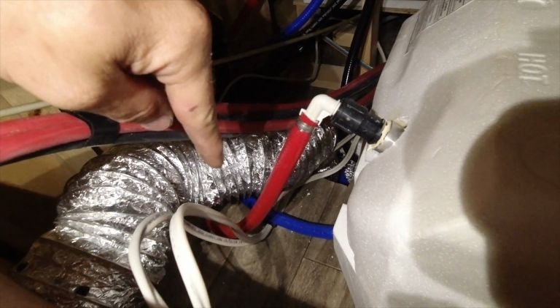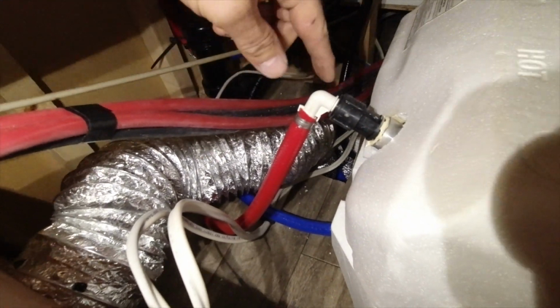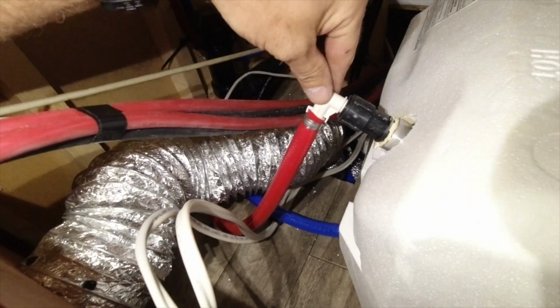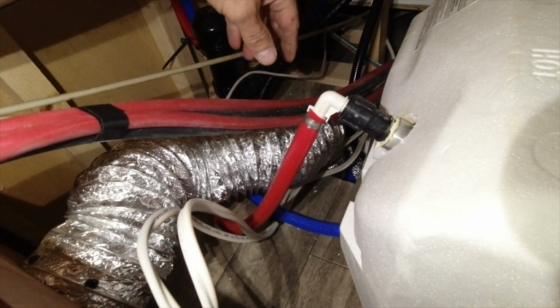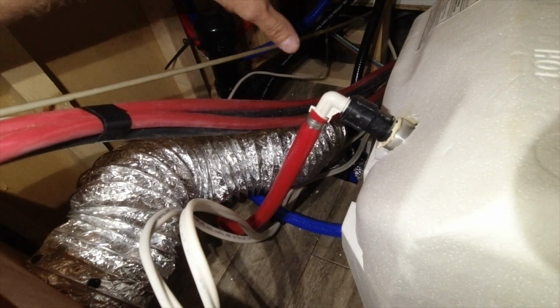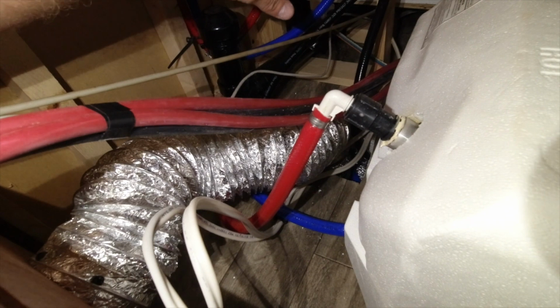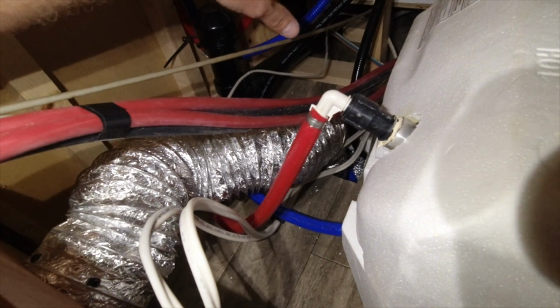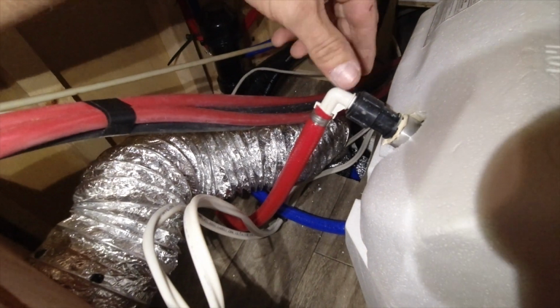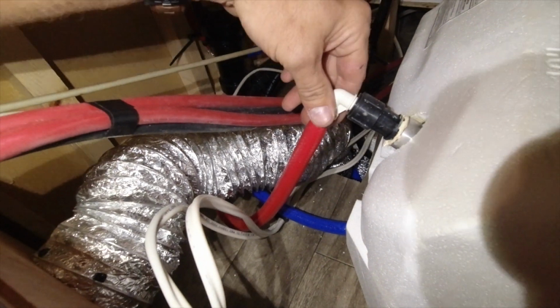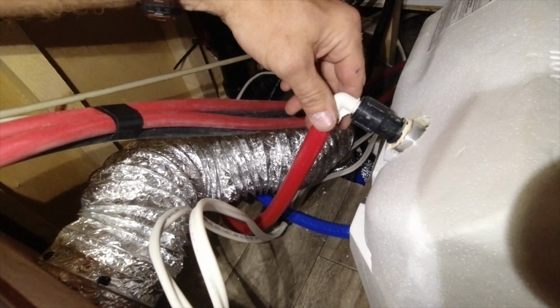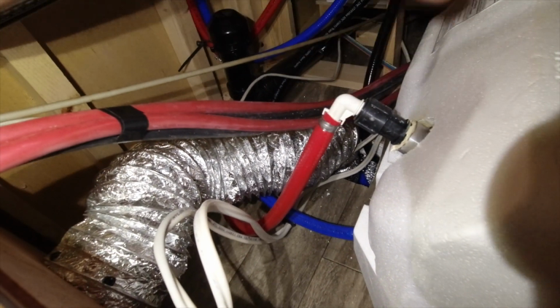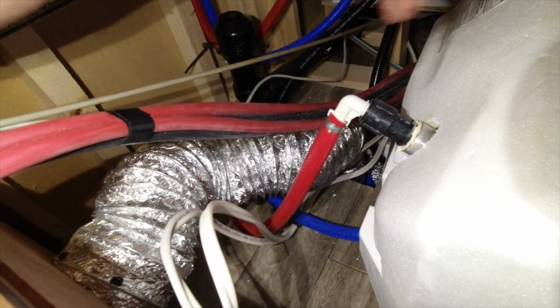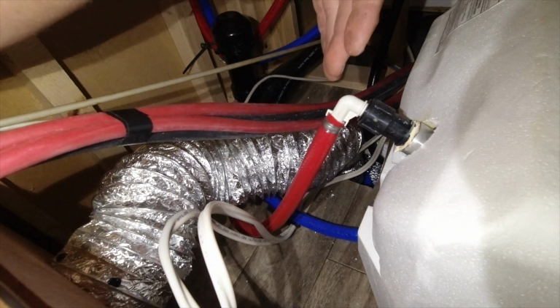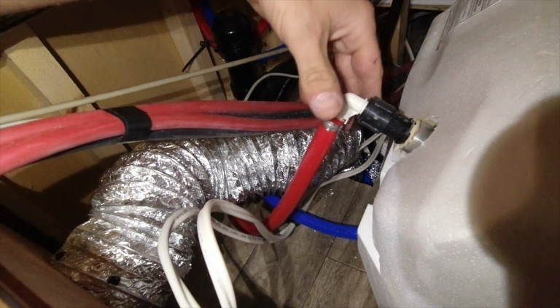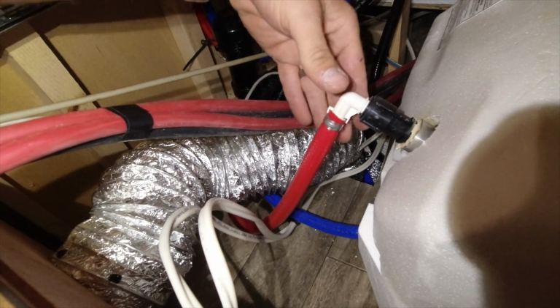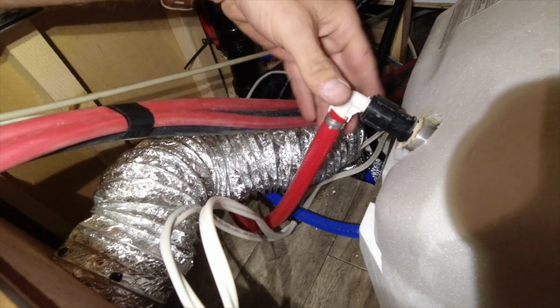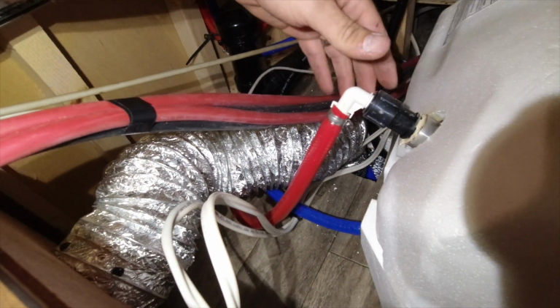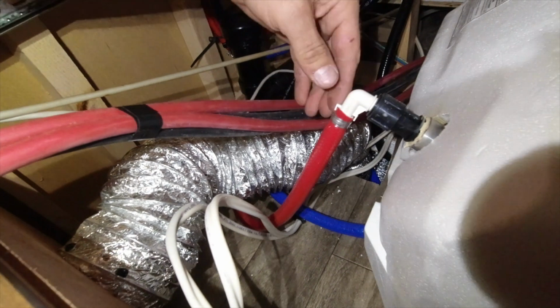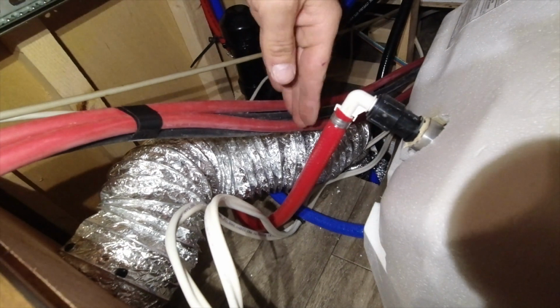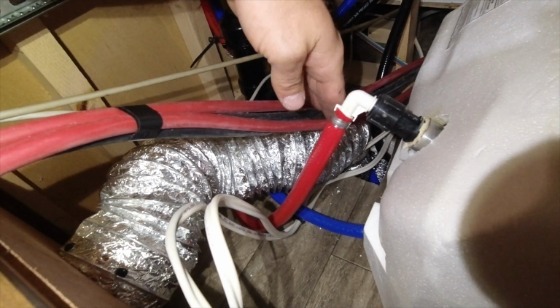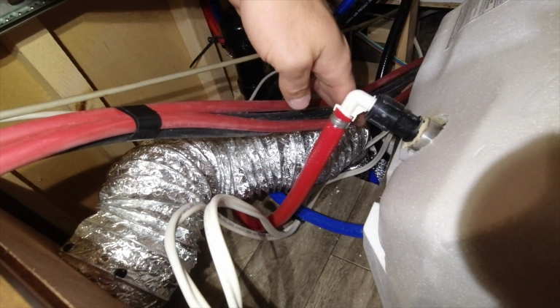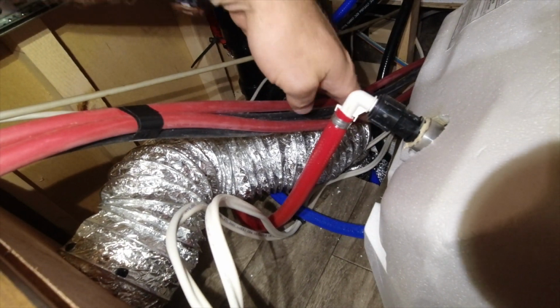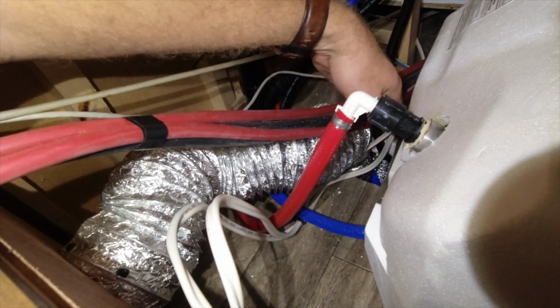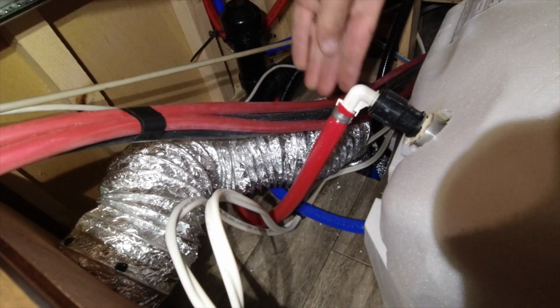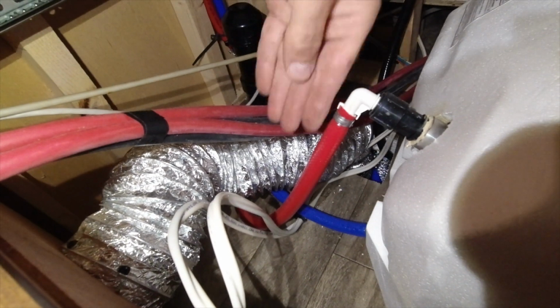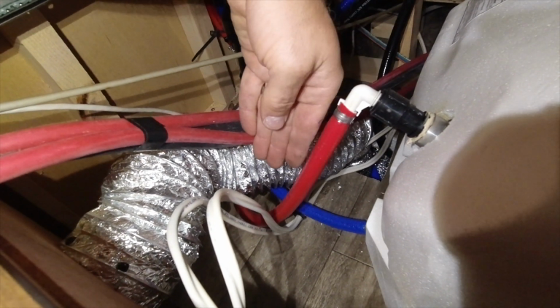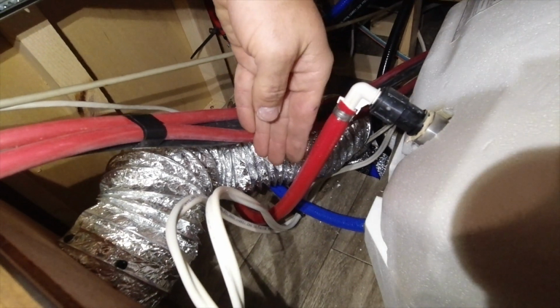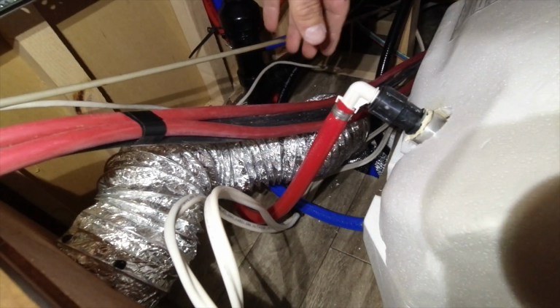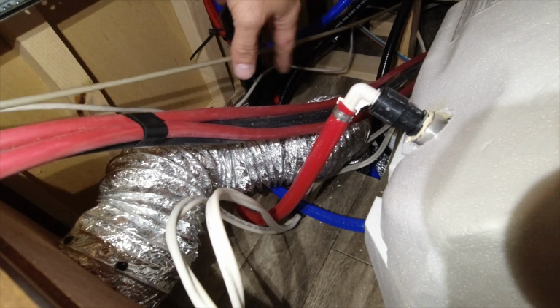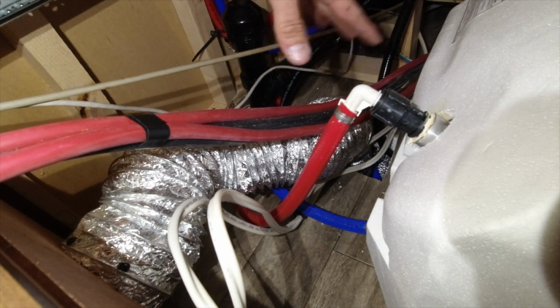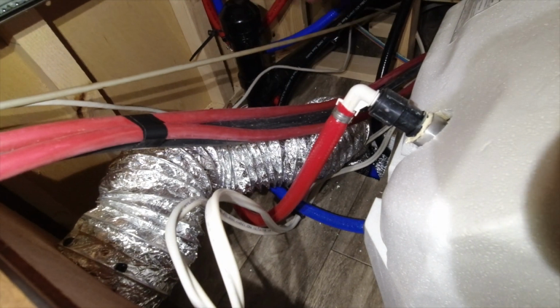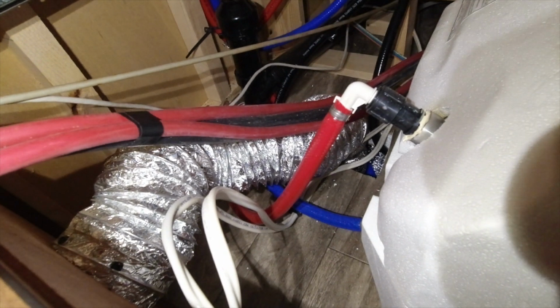The only thing I have to change is take the water off the coach, loosen it up, and turn the pipe so that it goes this way instead of going that way. That'll just help alleviate it being in the way.